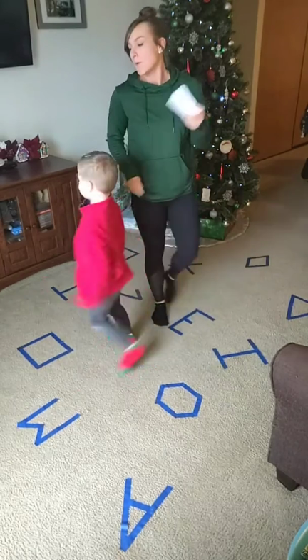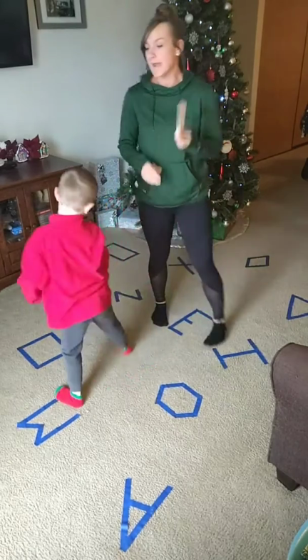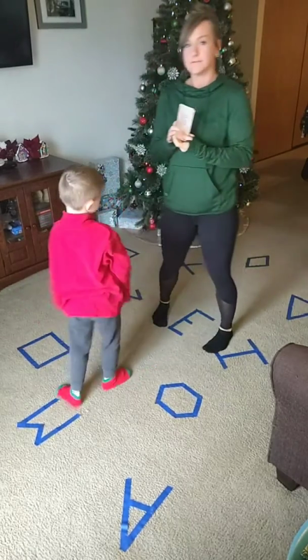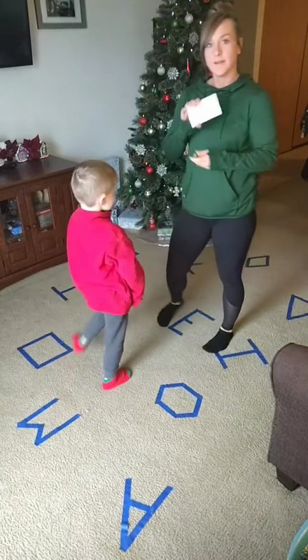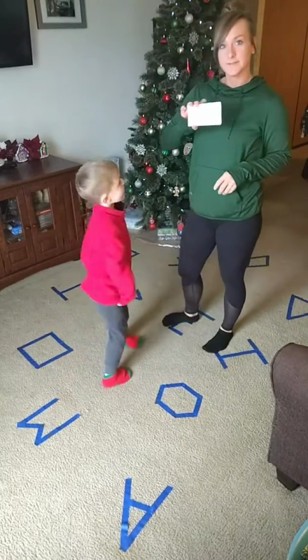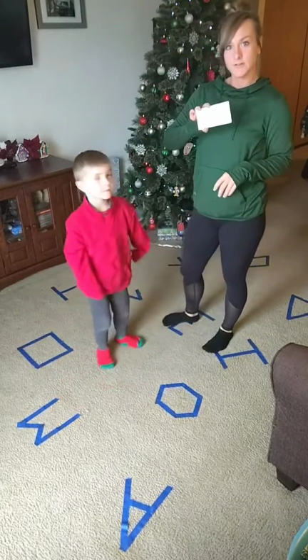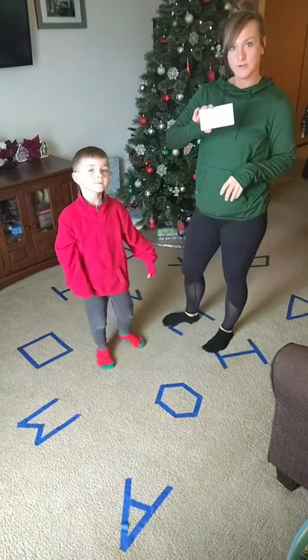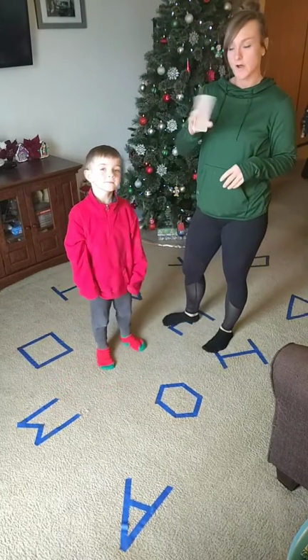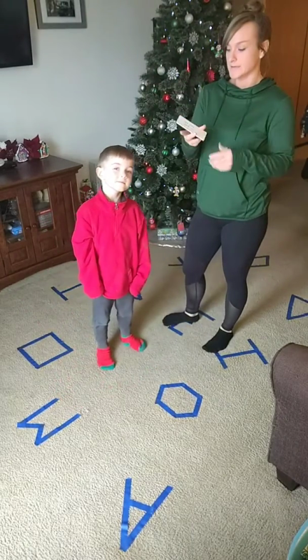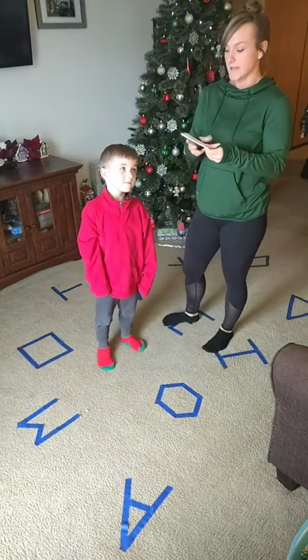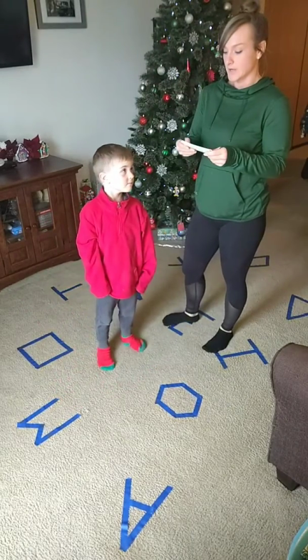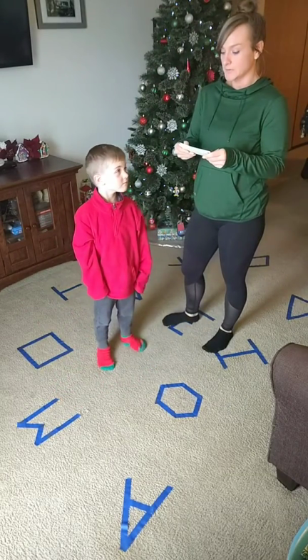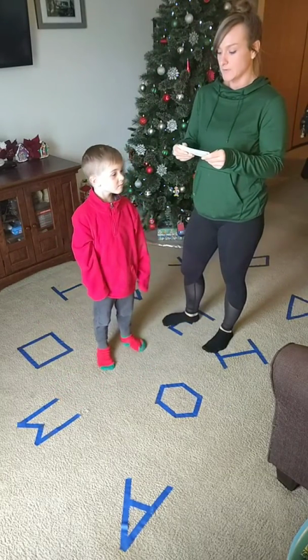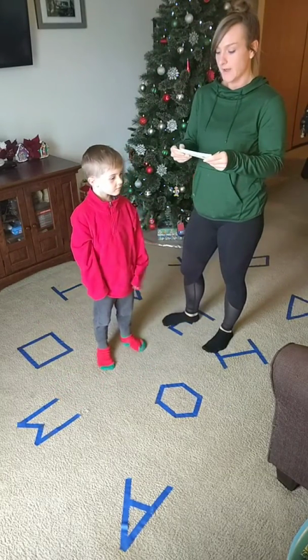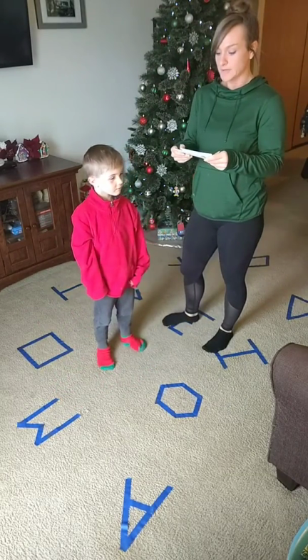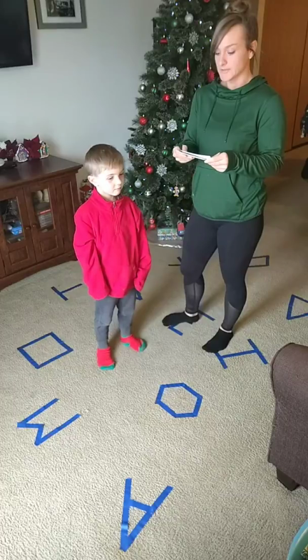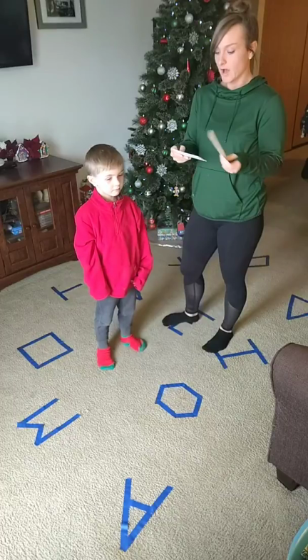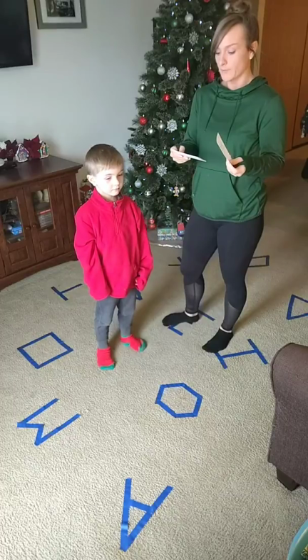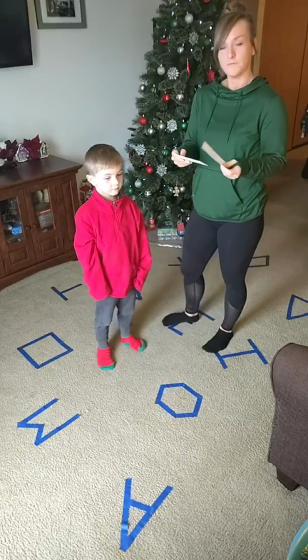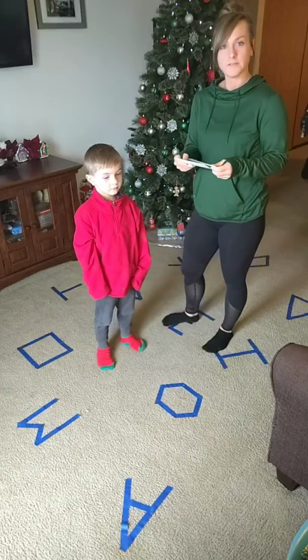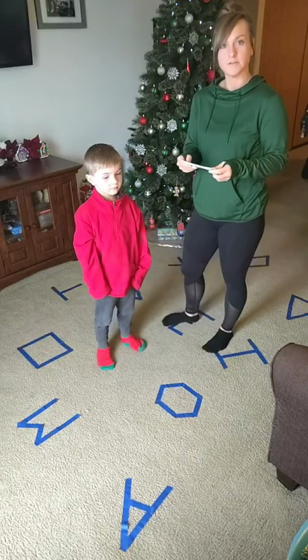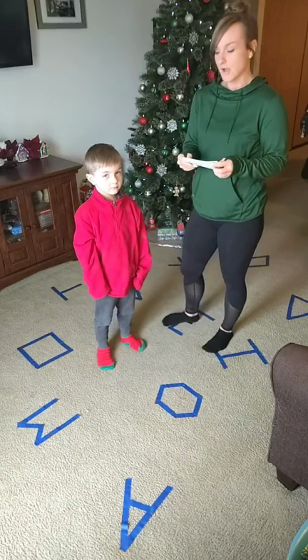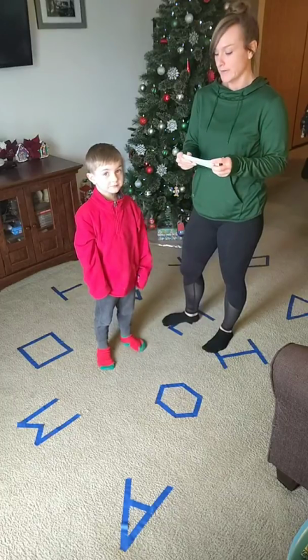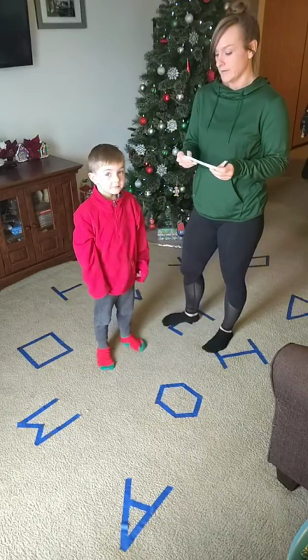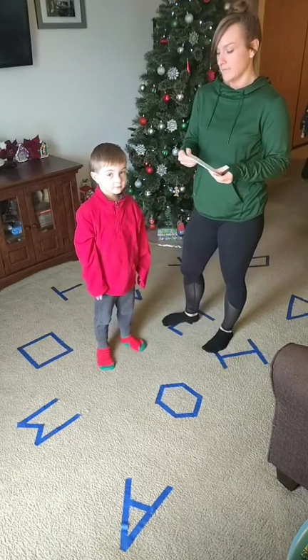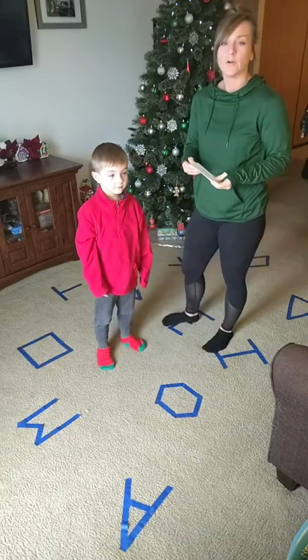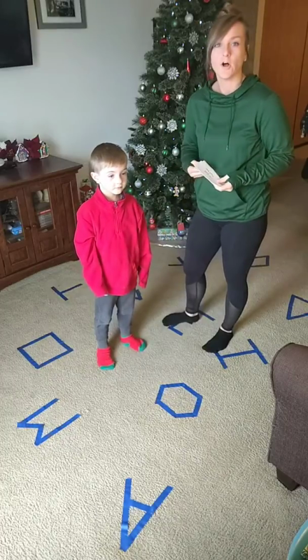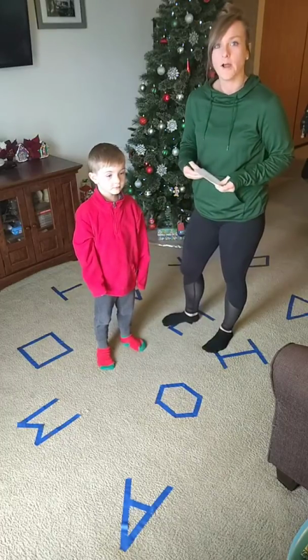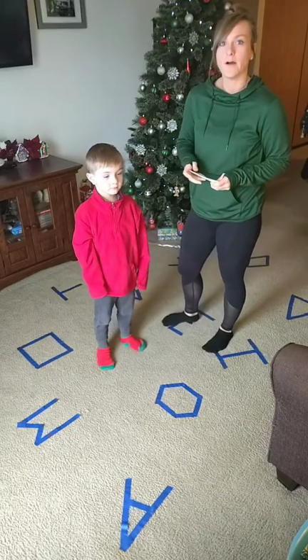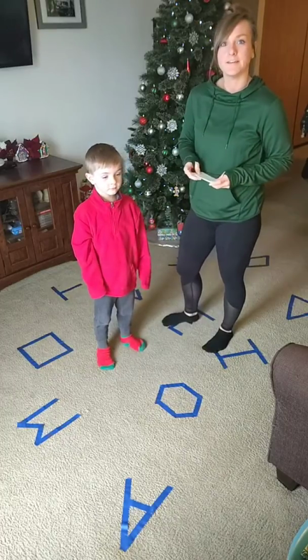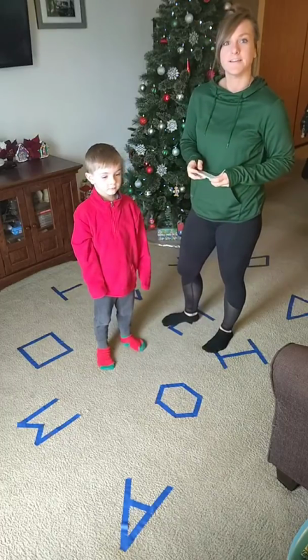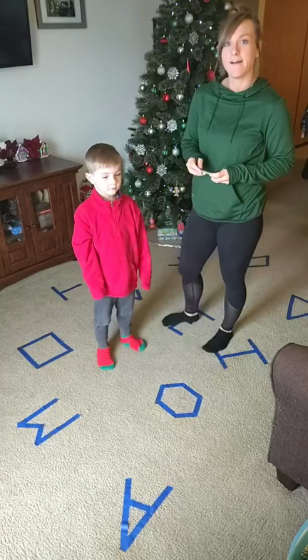We have some index cards. On these index cards, we wrote some actions like hop on one foot, jump, bear crawl, crab walk, things like that.